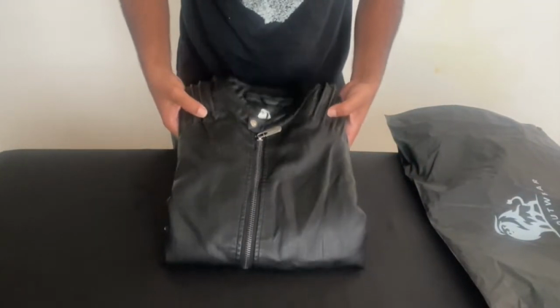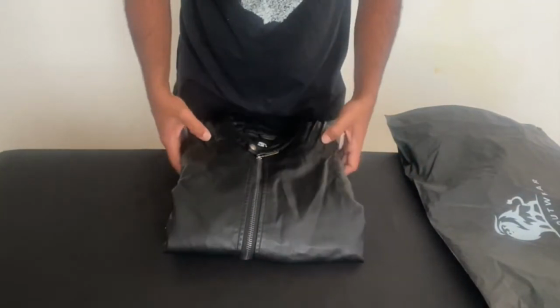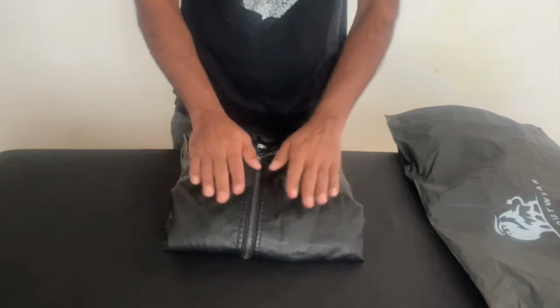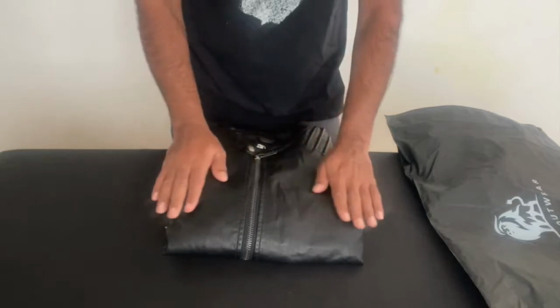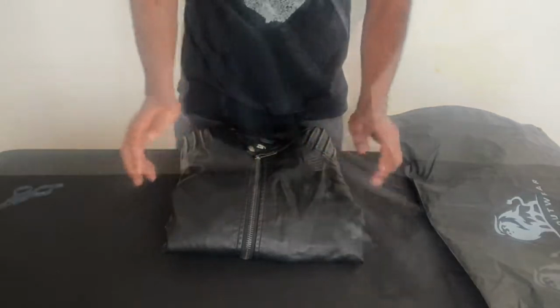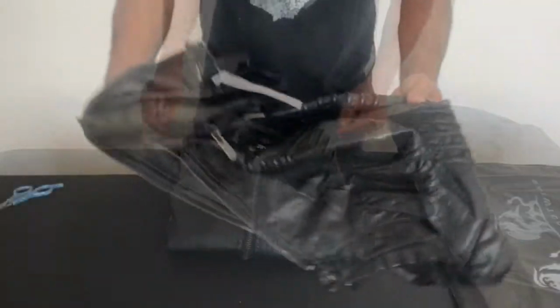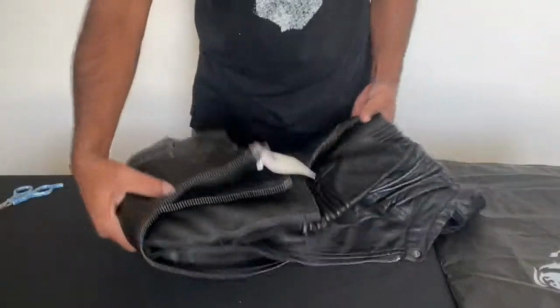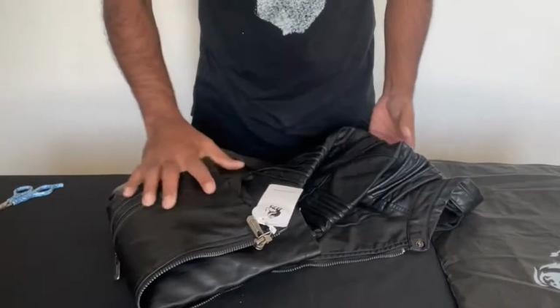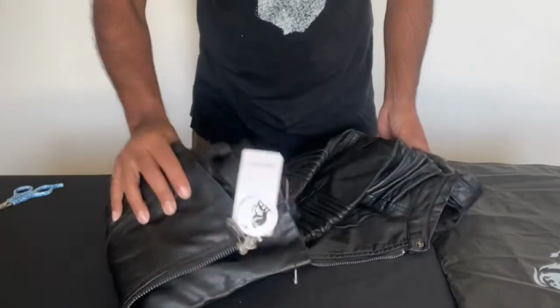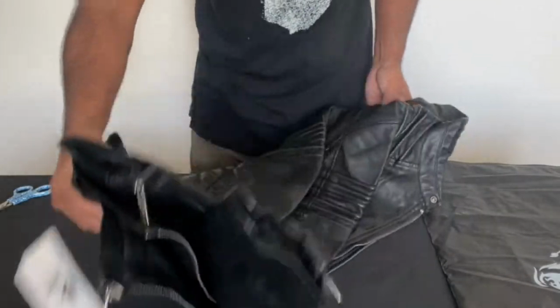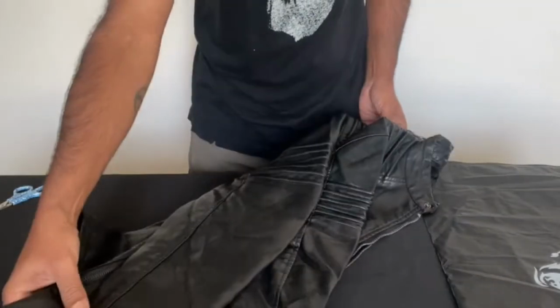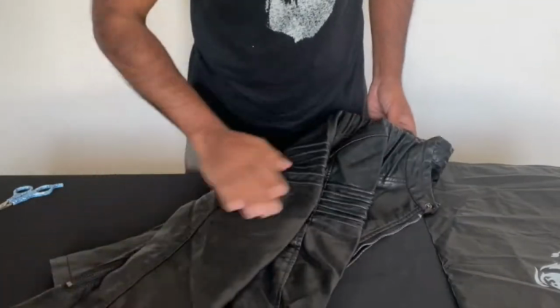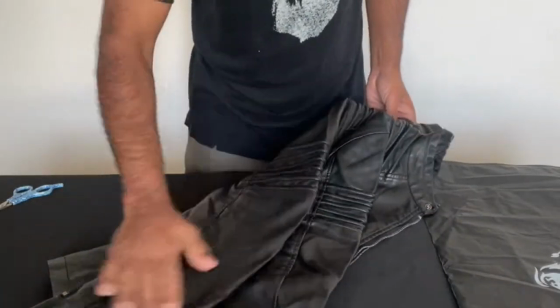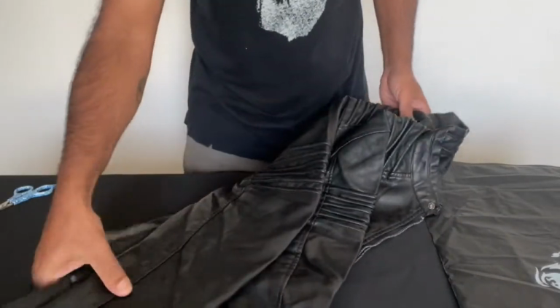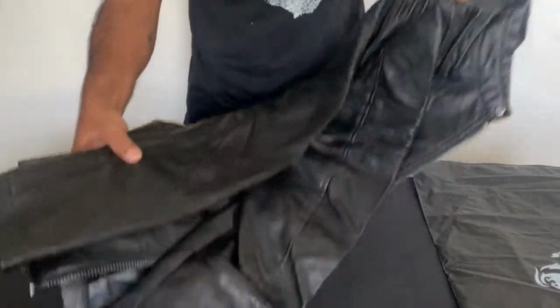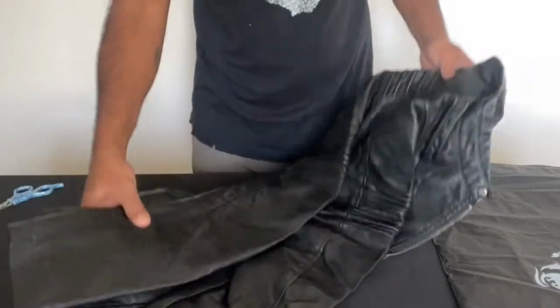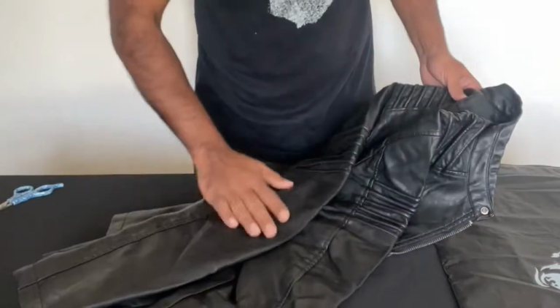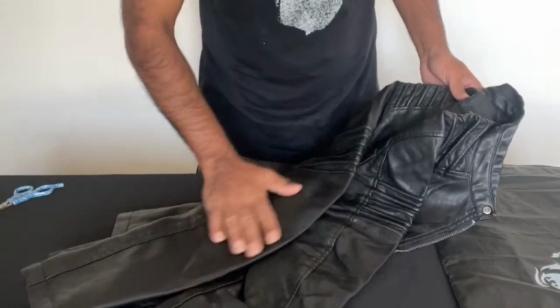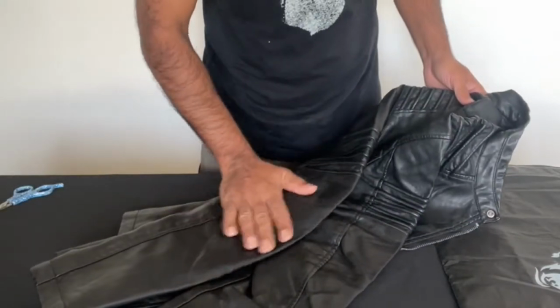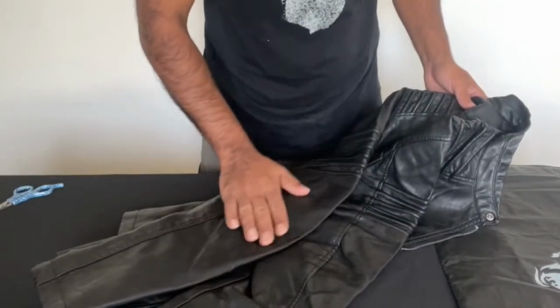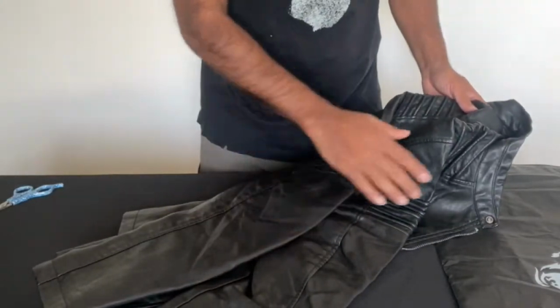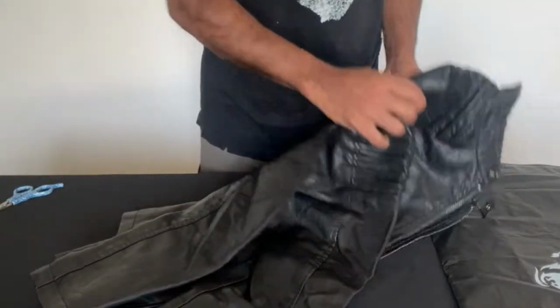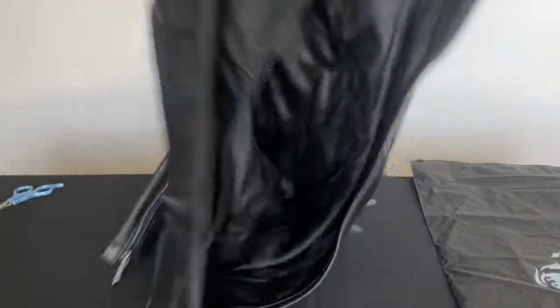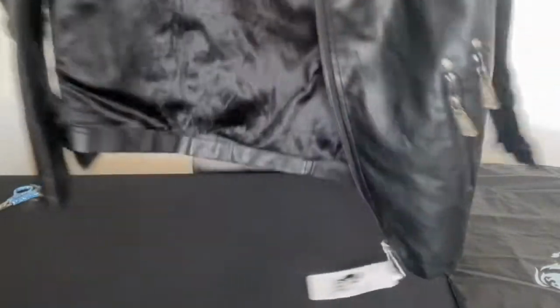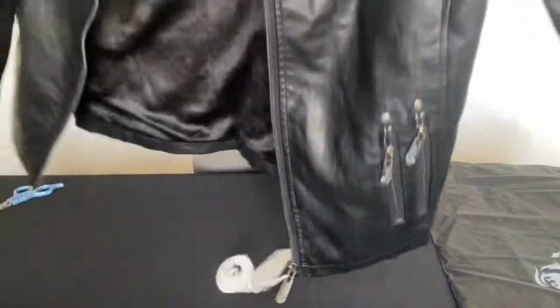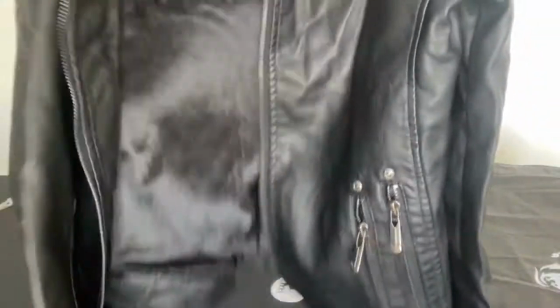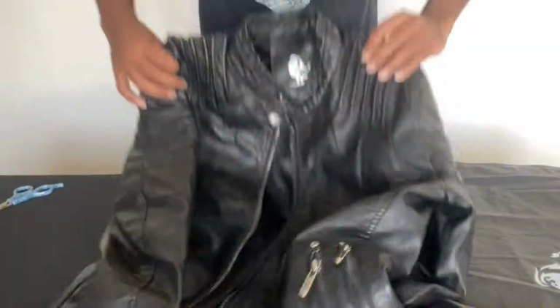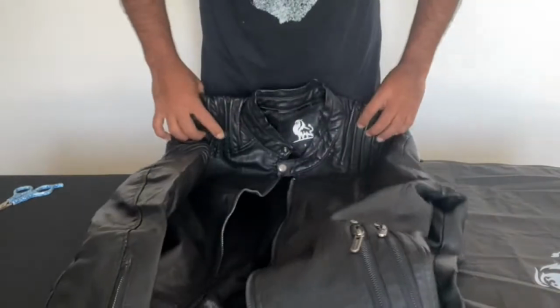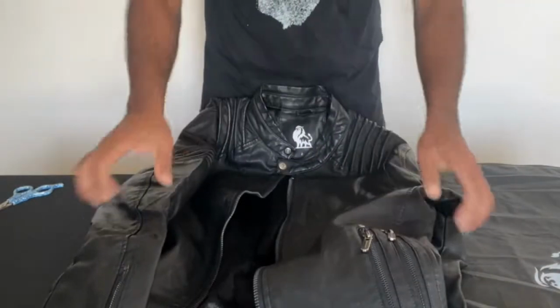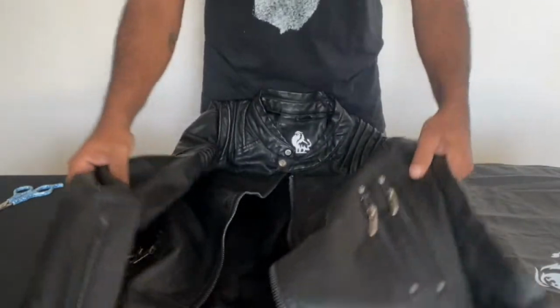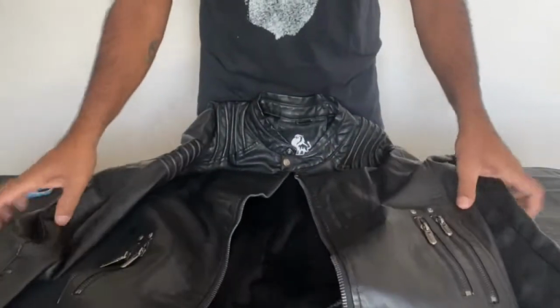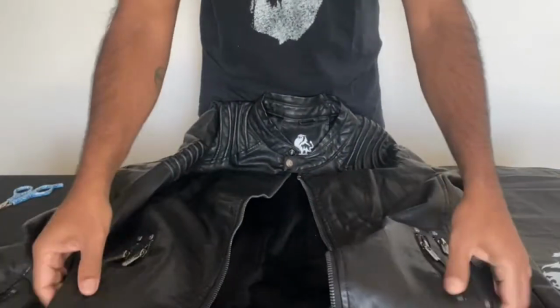It's really, really great. Looks so good. It's very soft to the touch. It looks really, really well made.